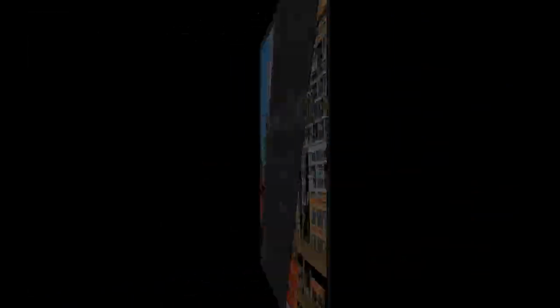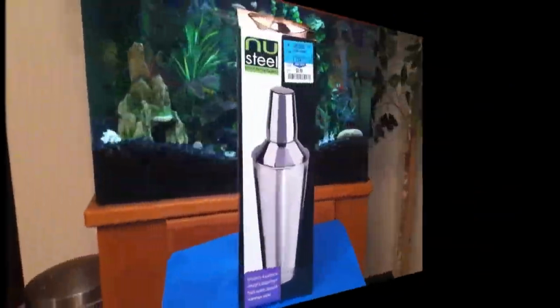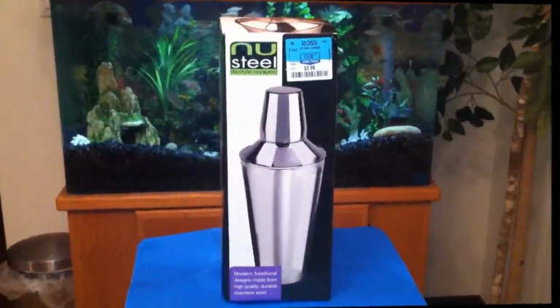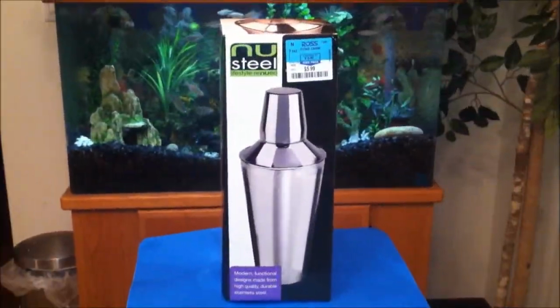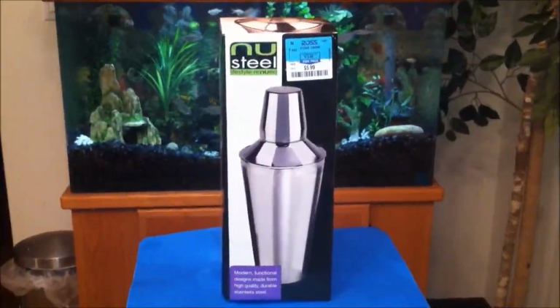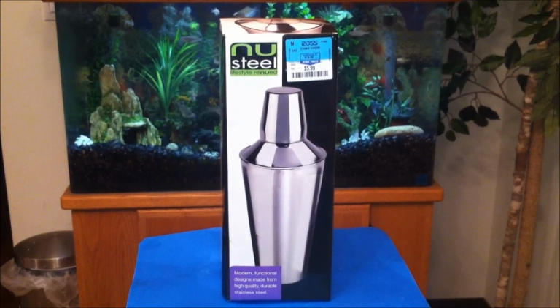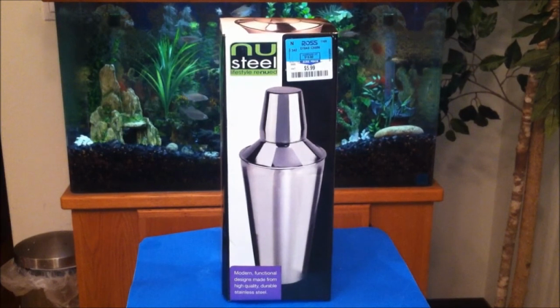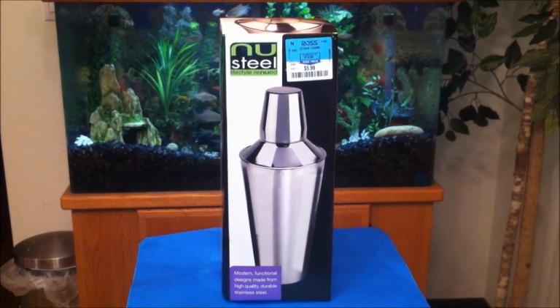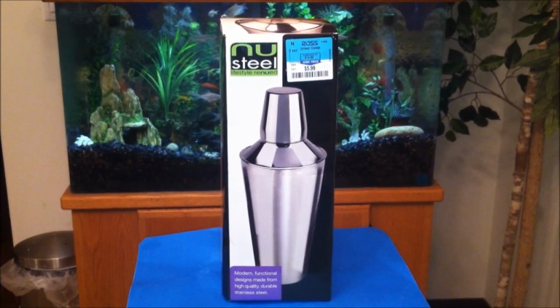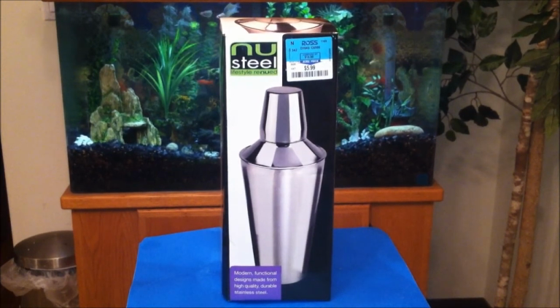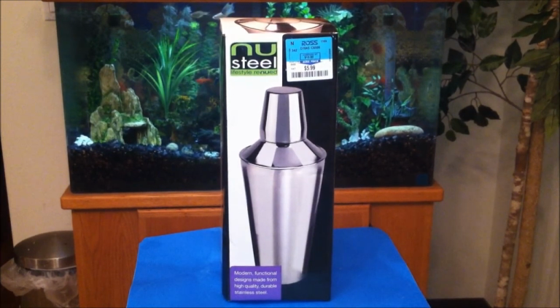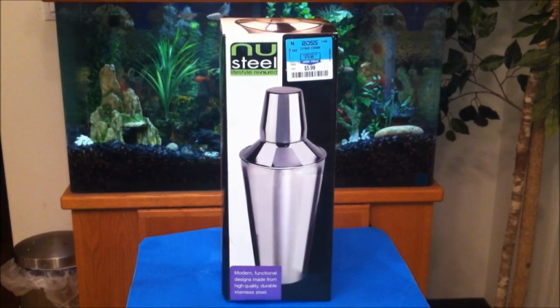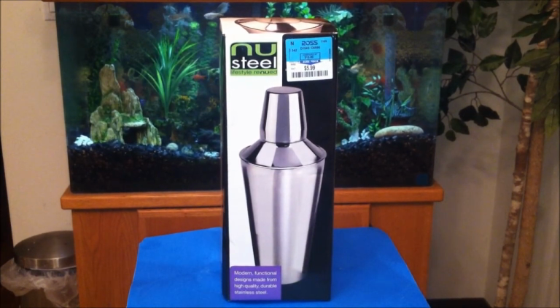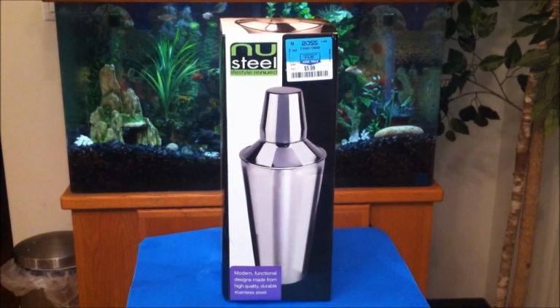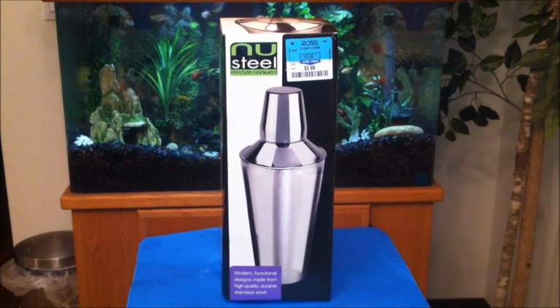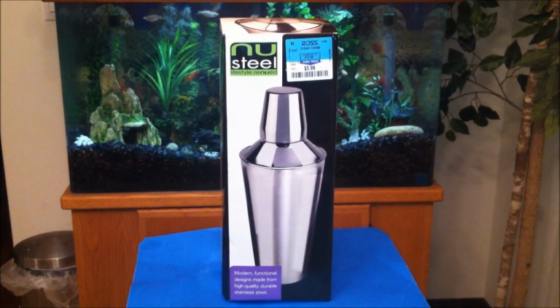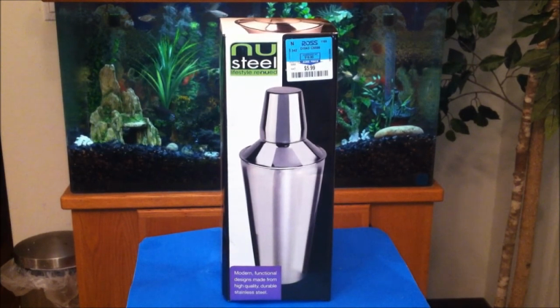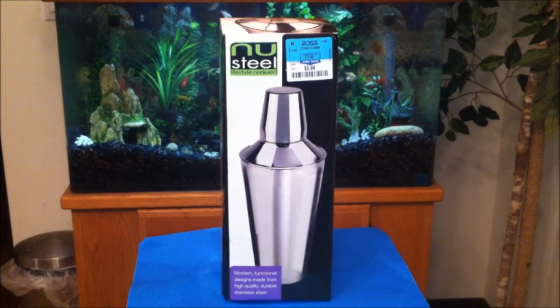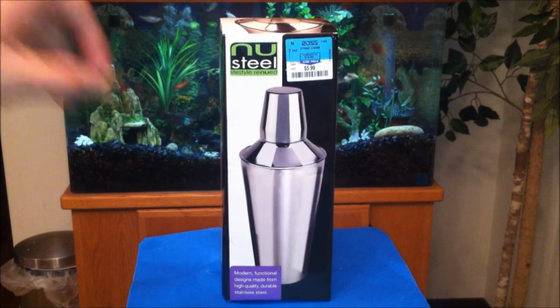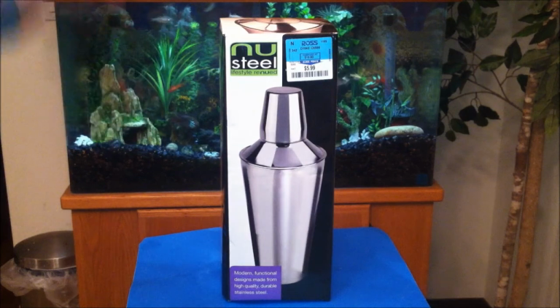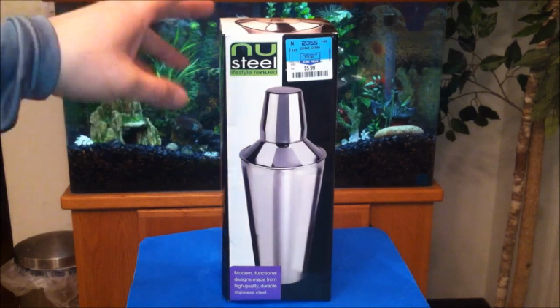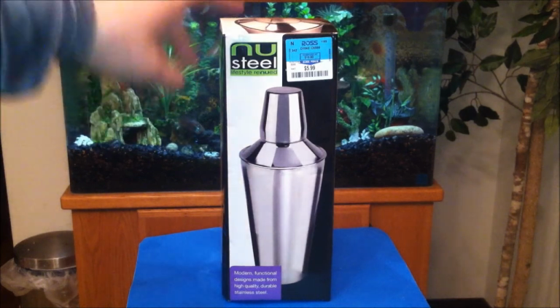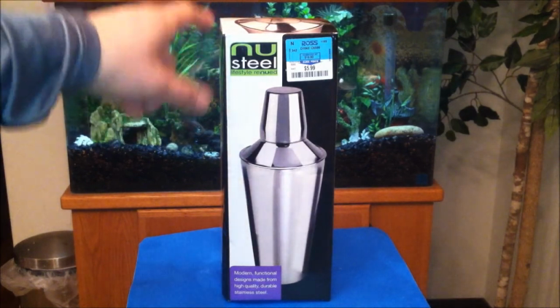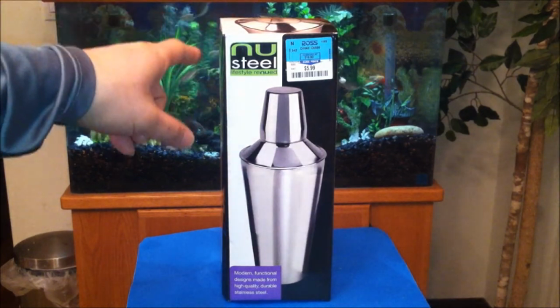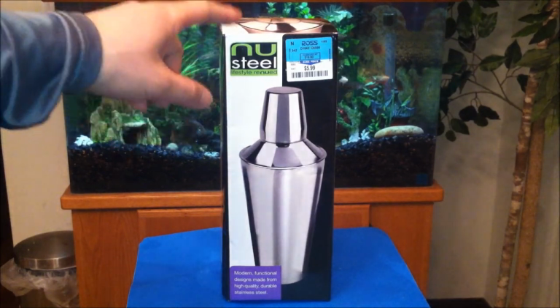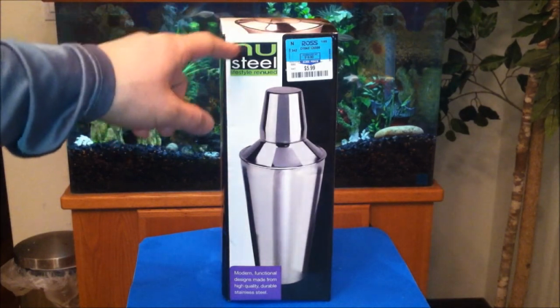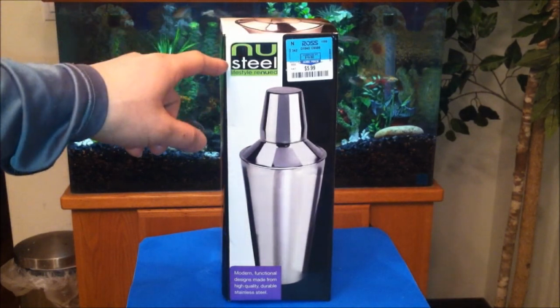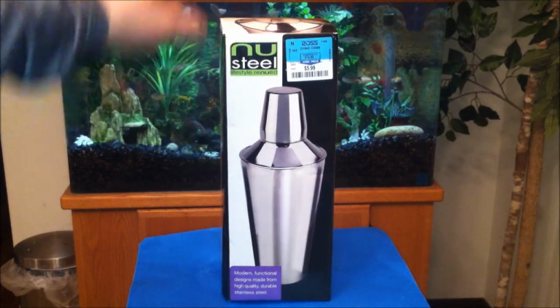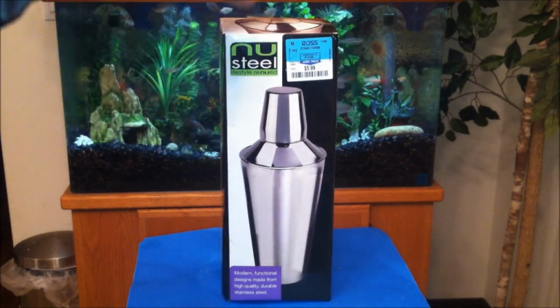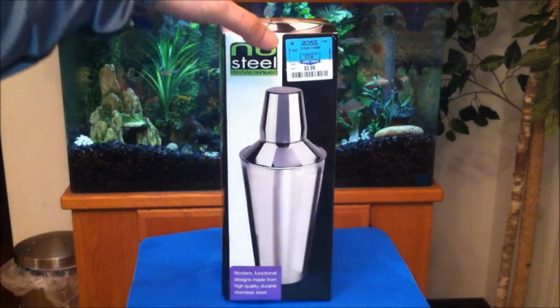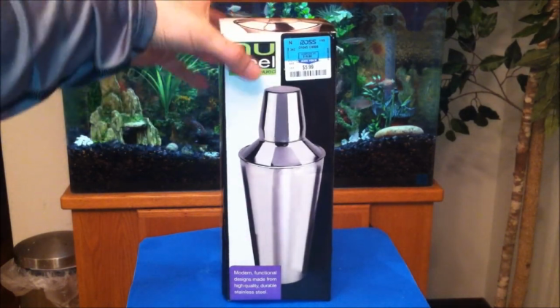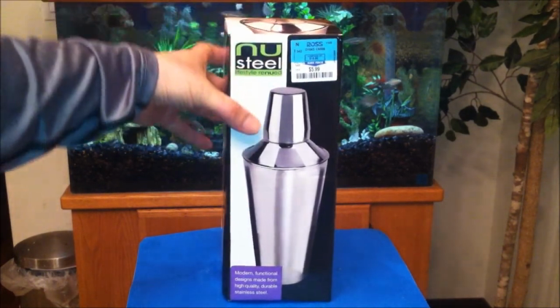Hey, what's up YouTube, it's your Asian Phenom back with another exciting product review. Today I am reviewing this new steel cocktail shaker.